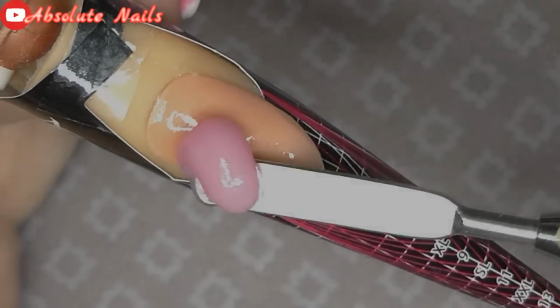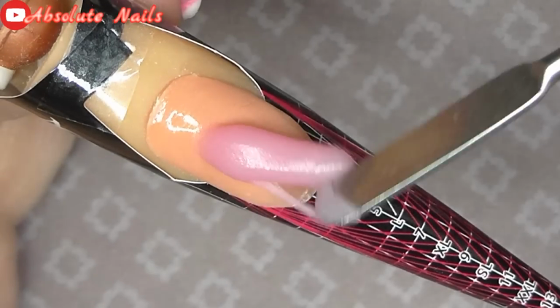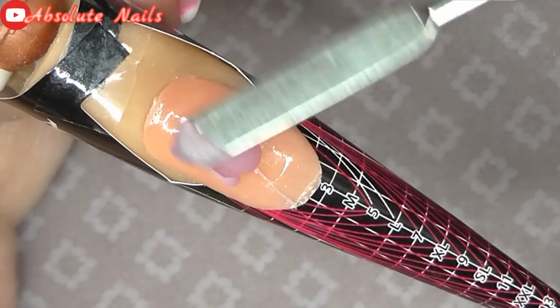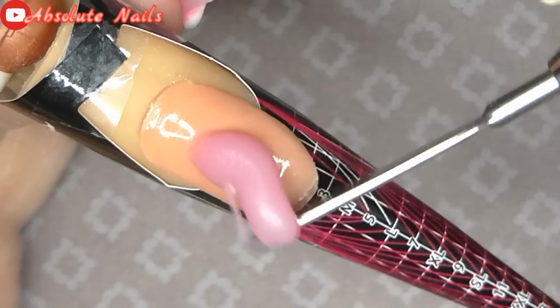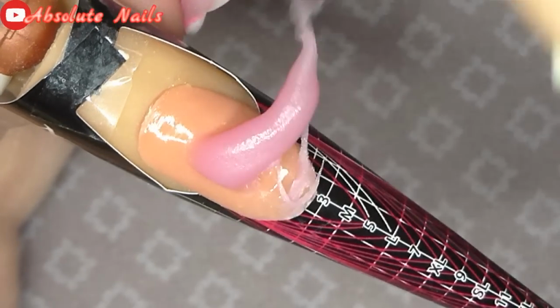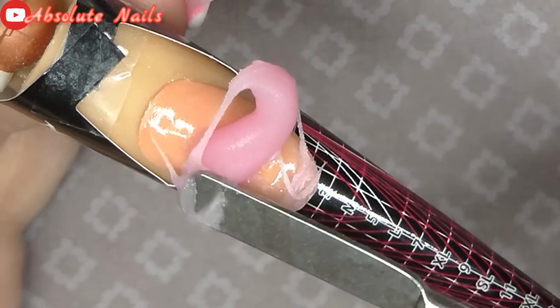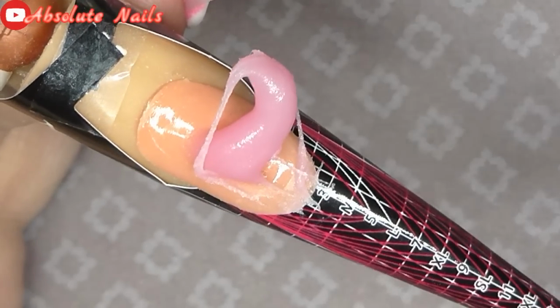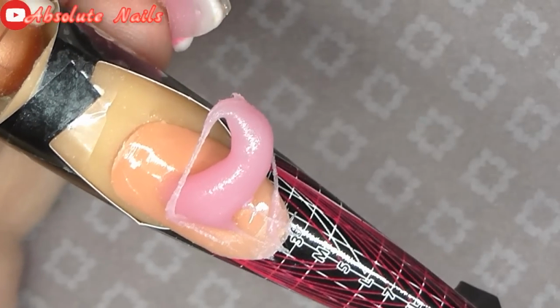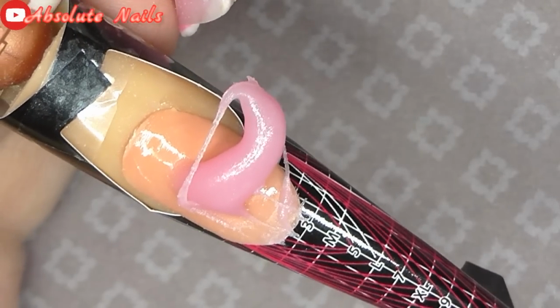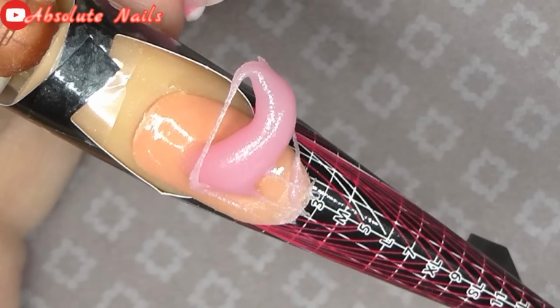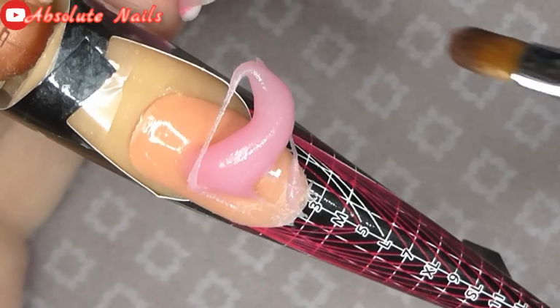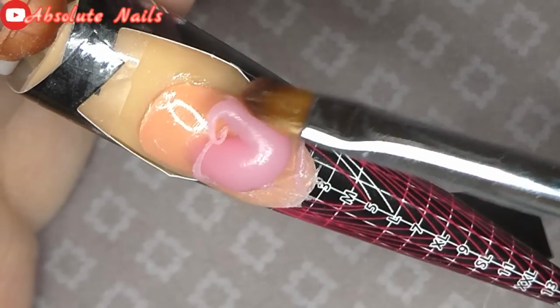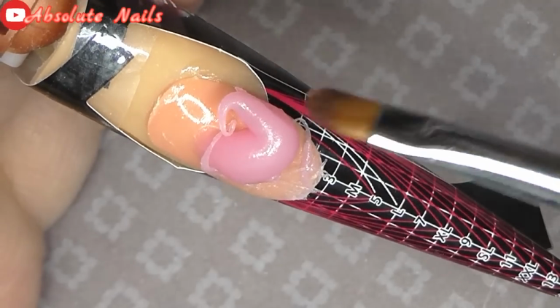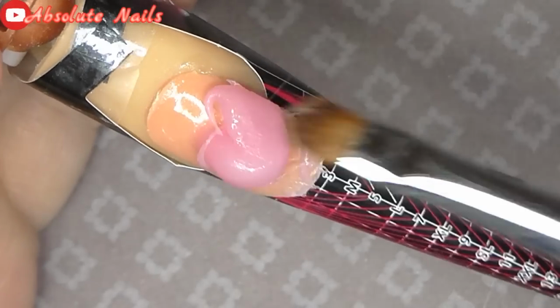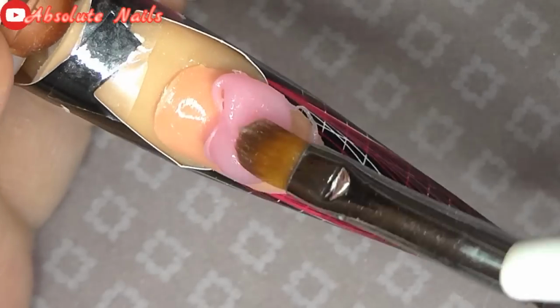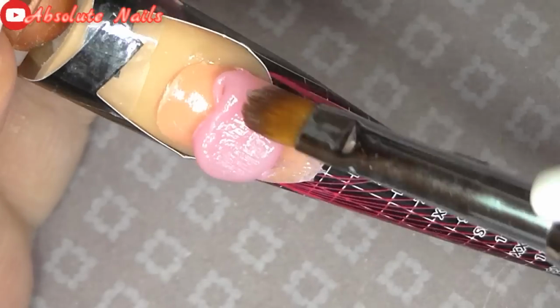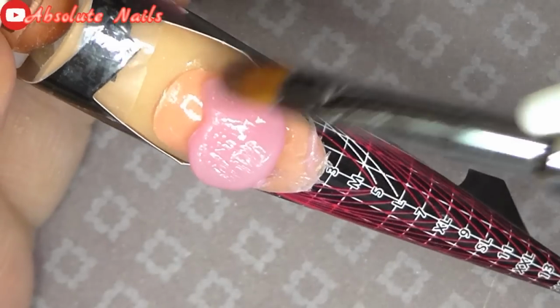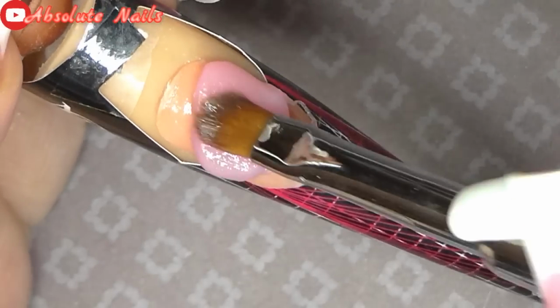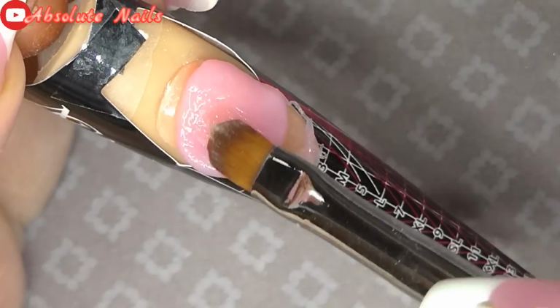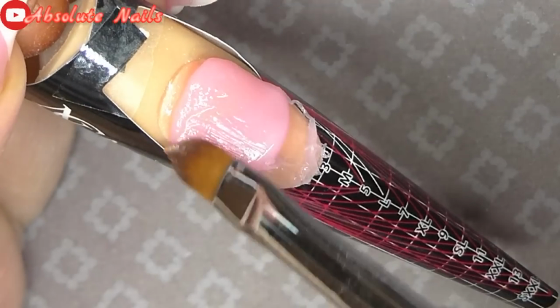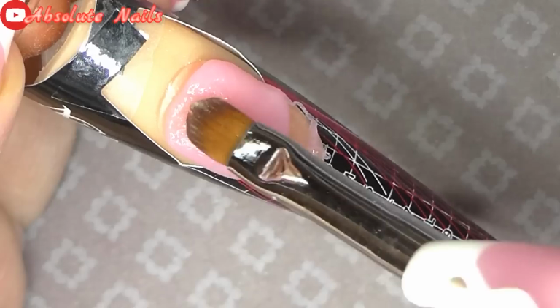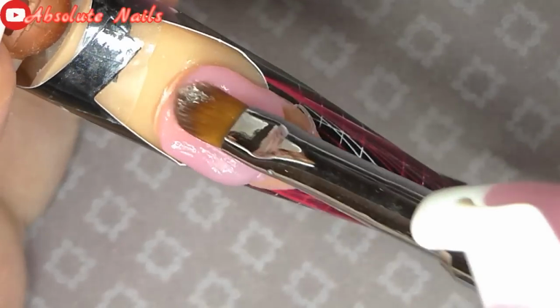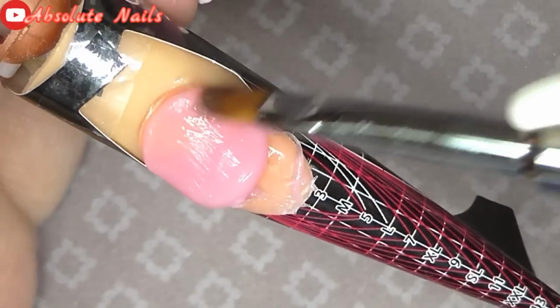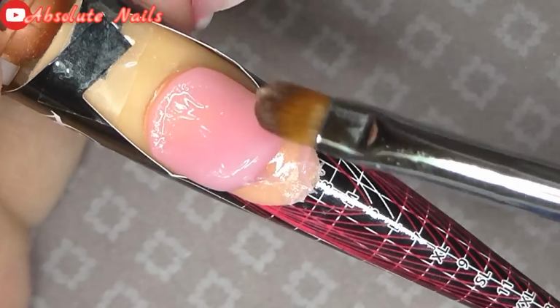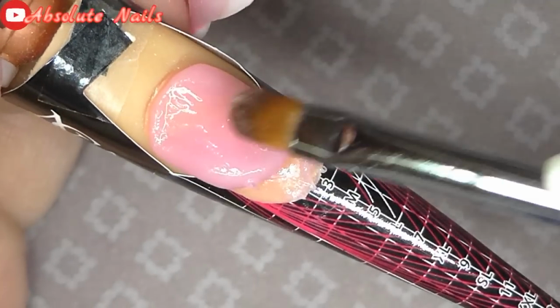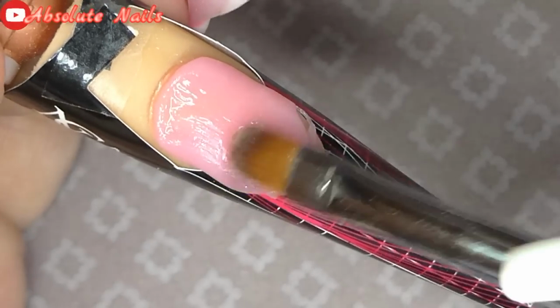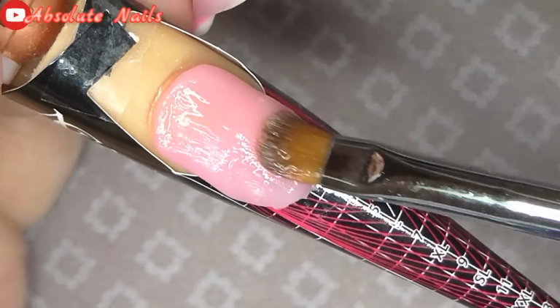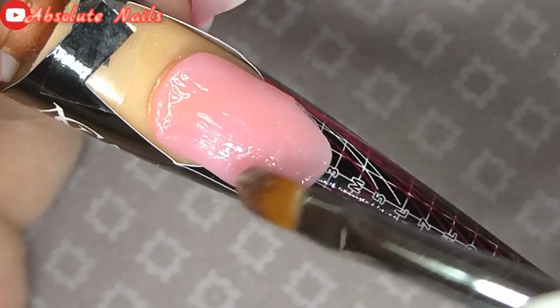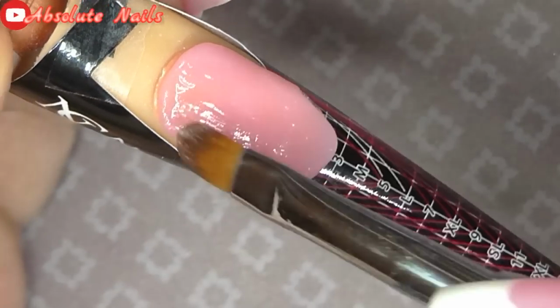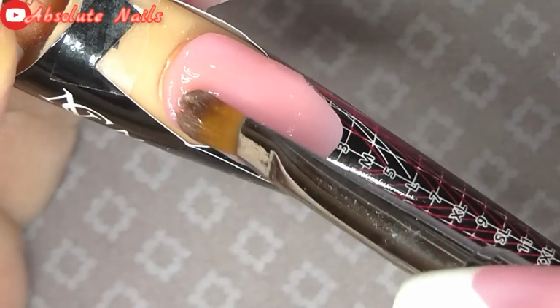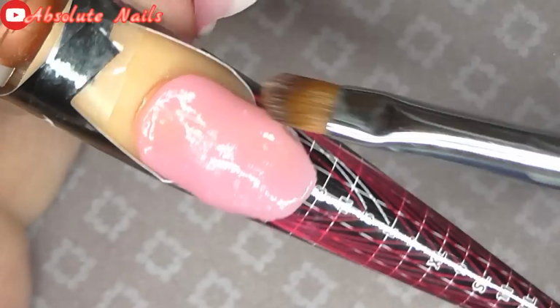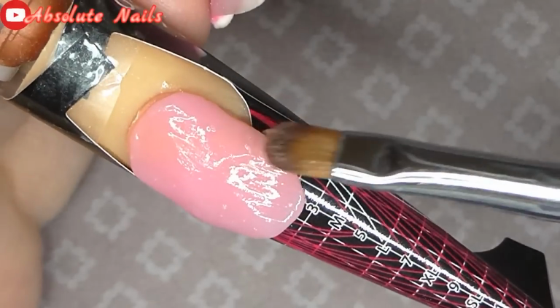With the second finger, which was my ring finger, I'm going to use the baby blush at the top of the nail and then I'm going to put just a wisp at the bottom. I'm going to try to blend them together.